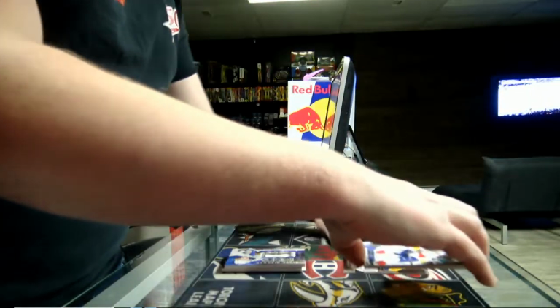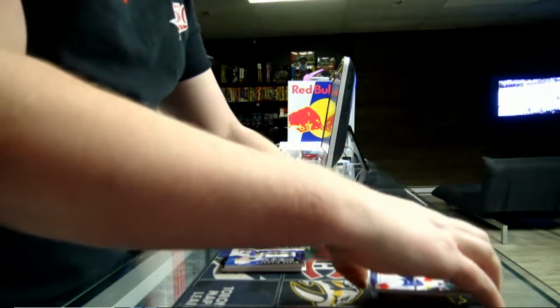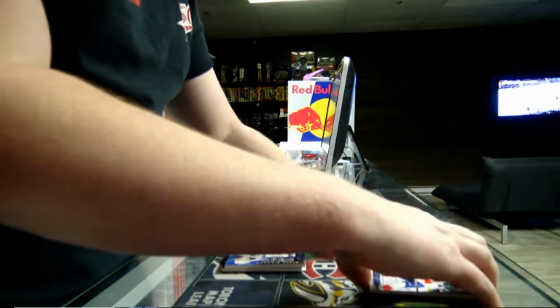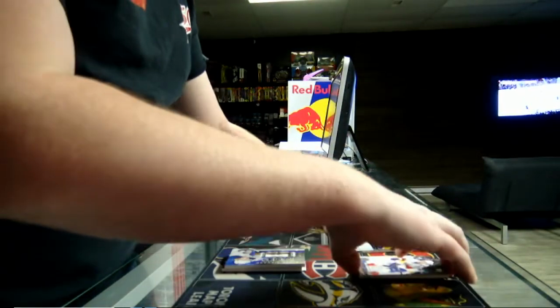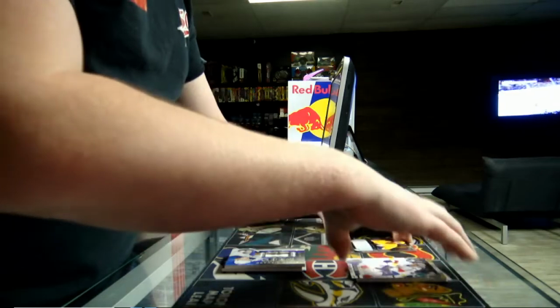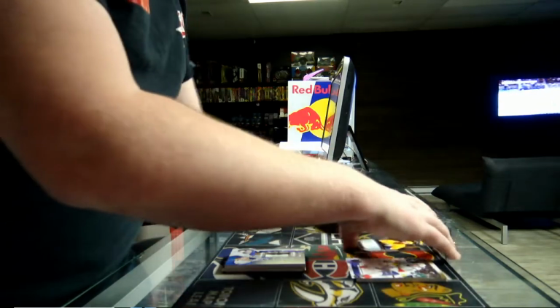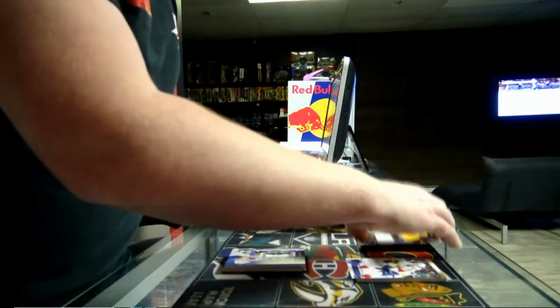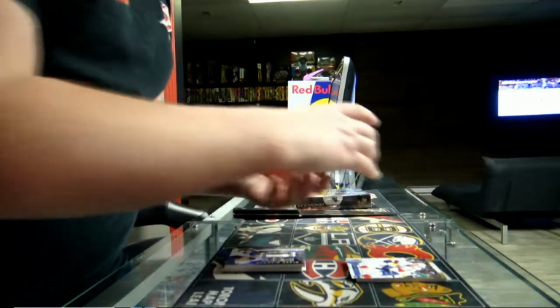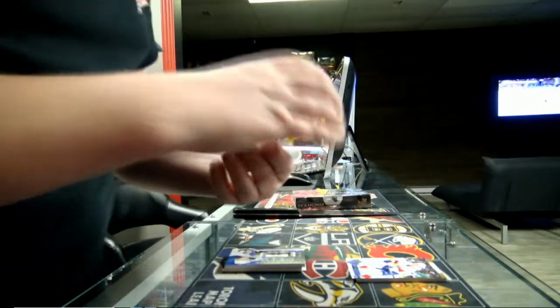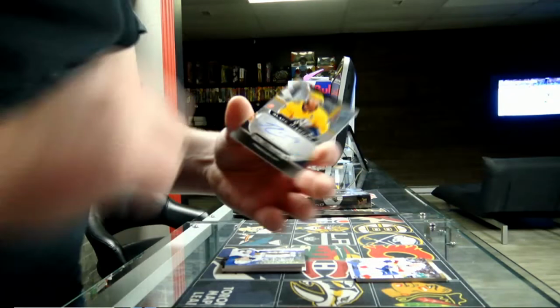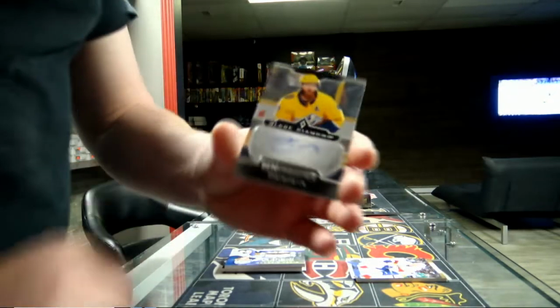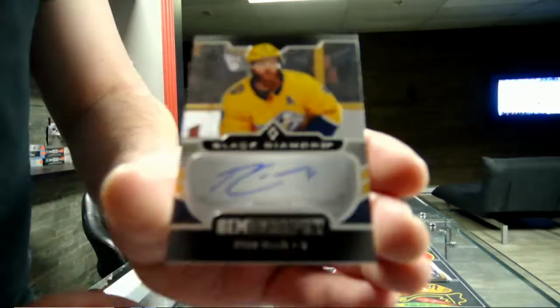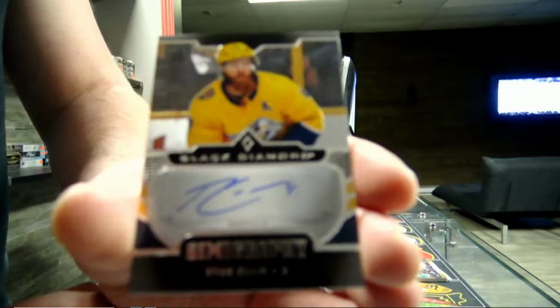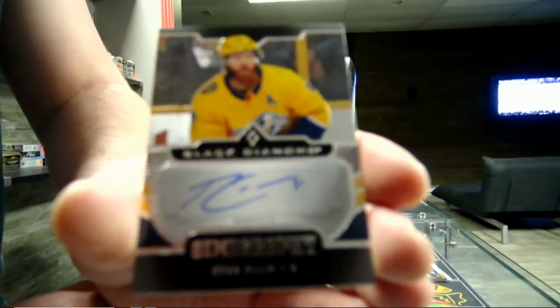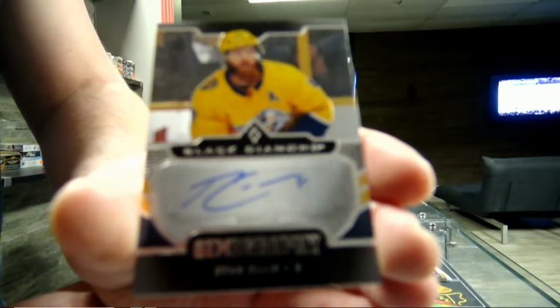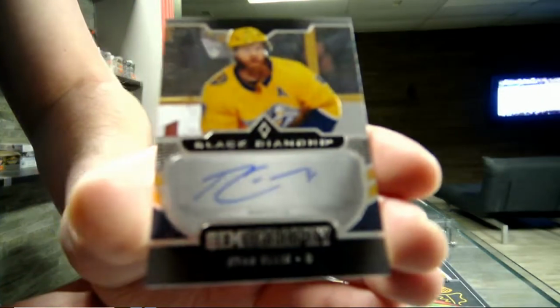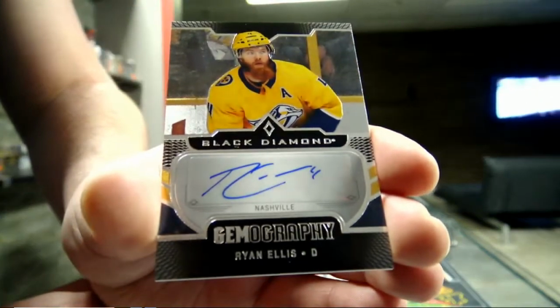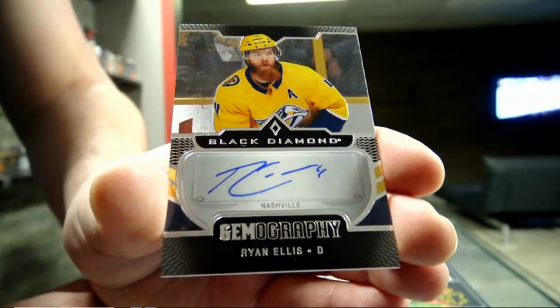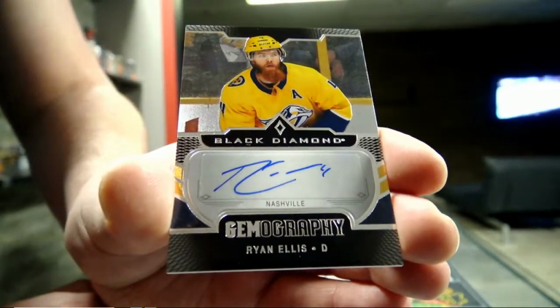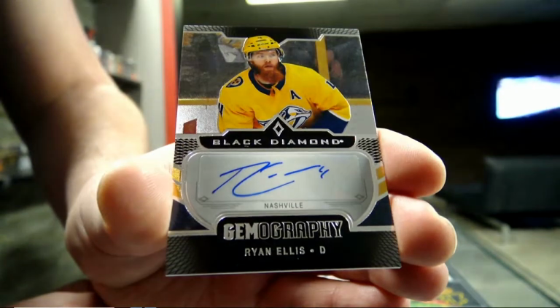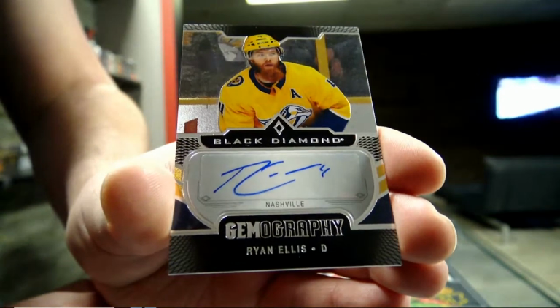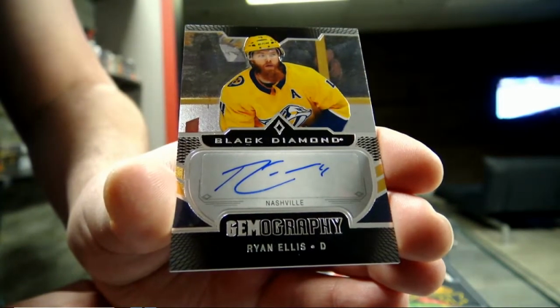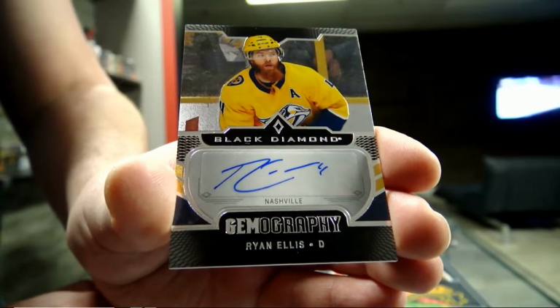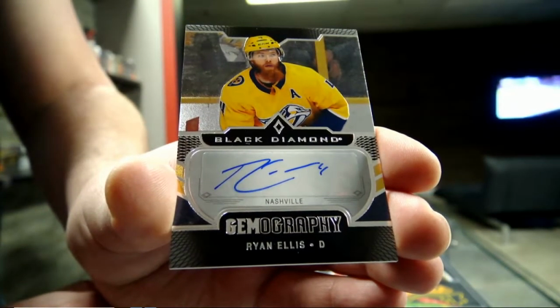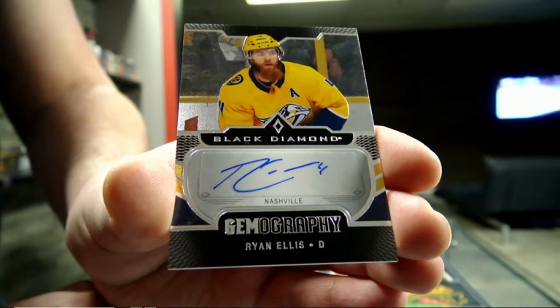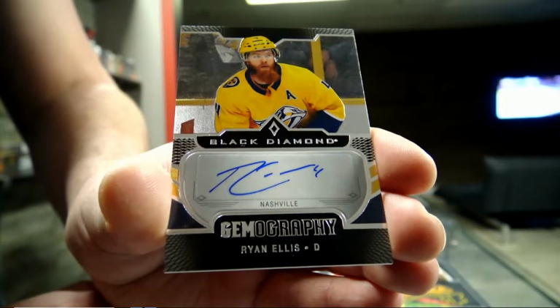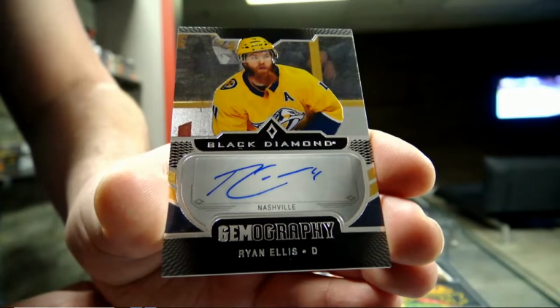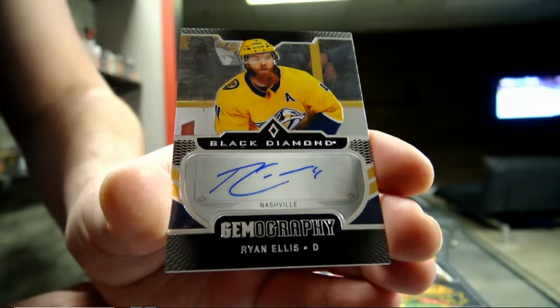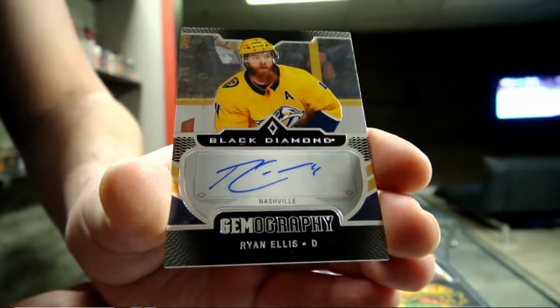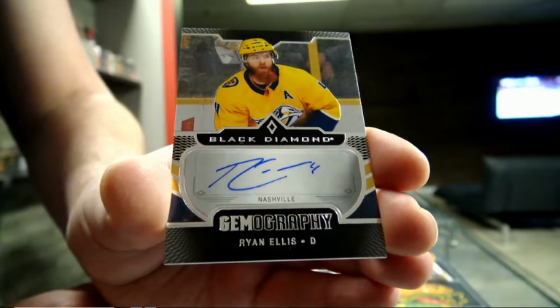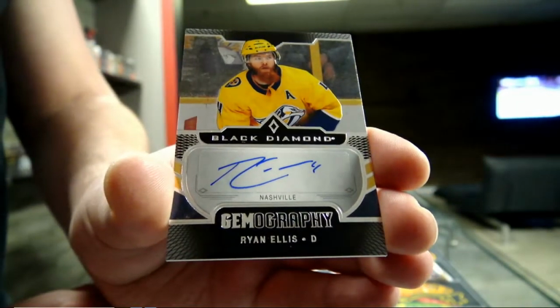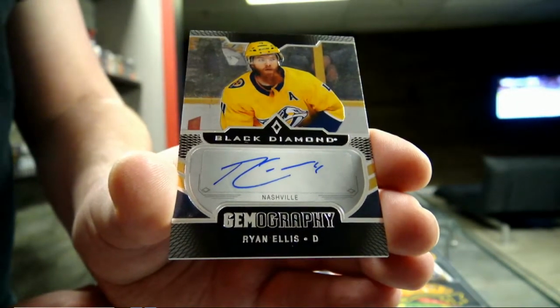We've got a Jumbo autograph for the Nashville Predators - Ryan Ellis. Ryan Ellis for the Nashville Predators.